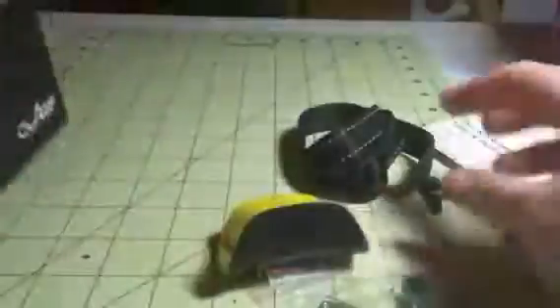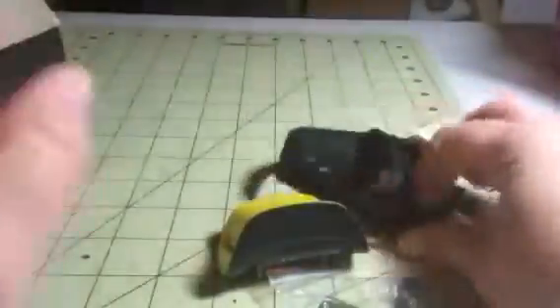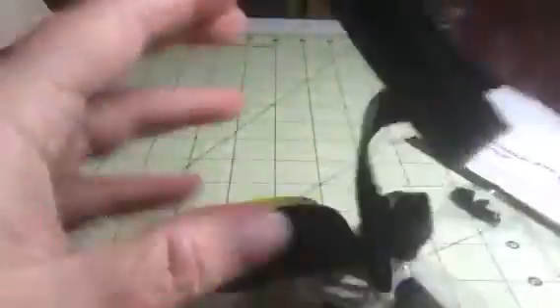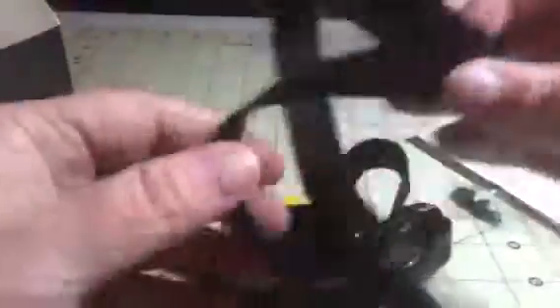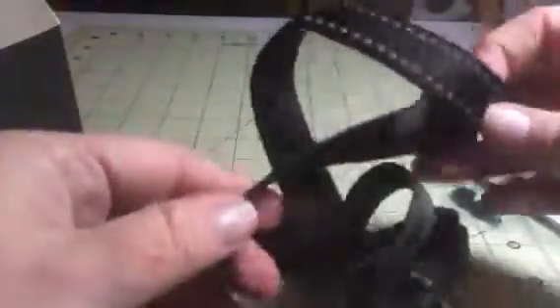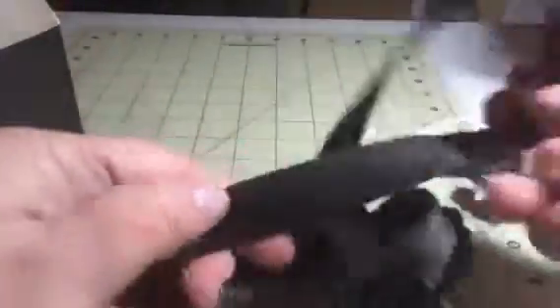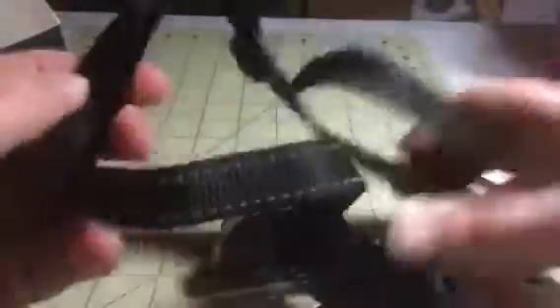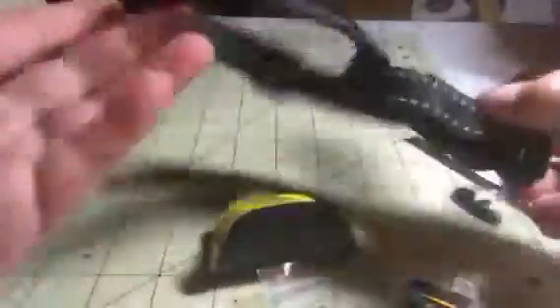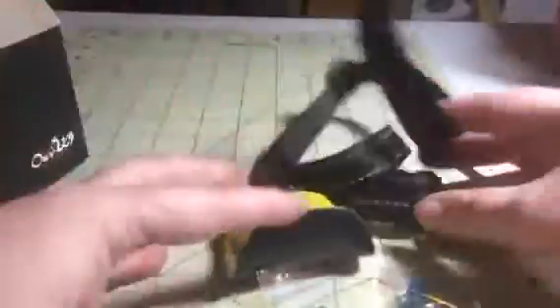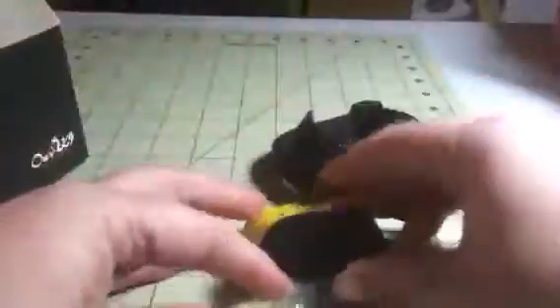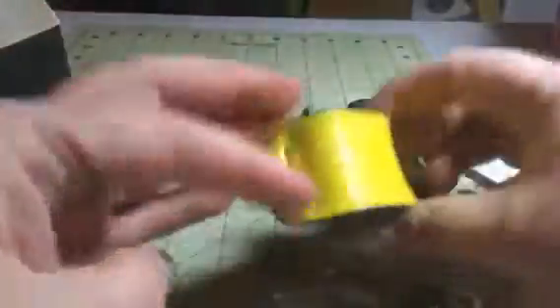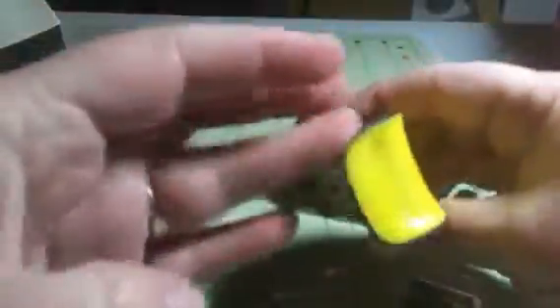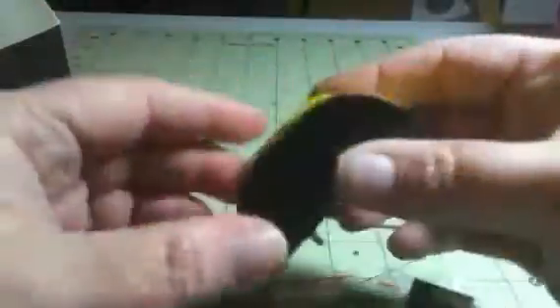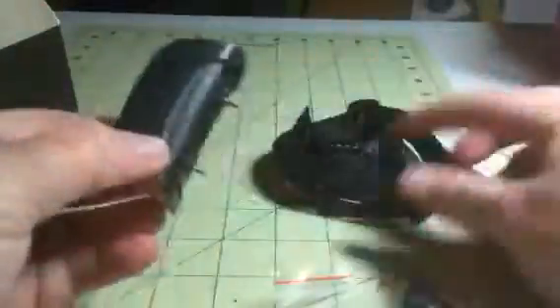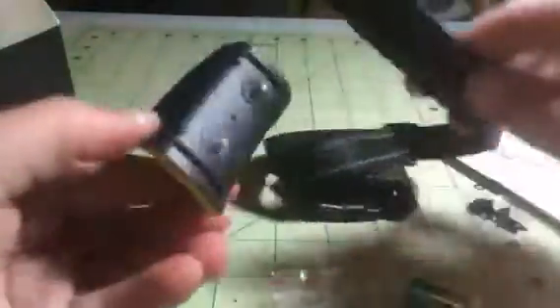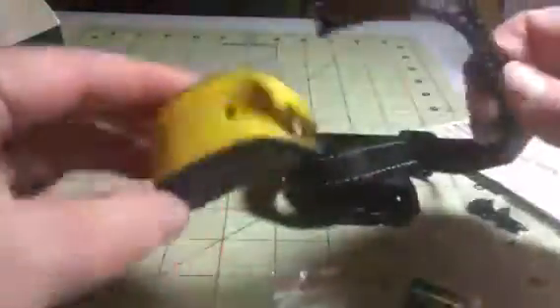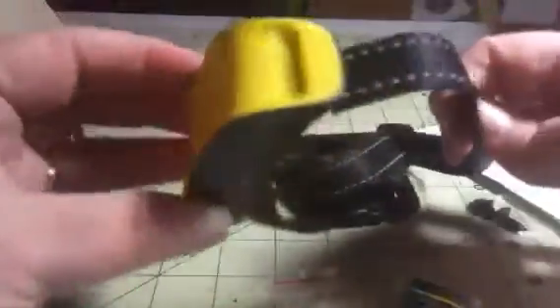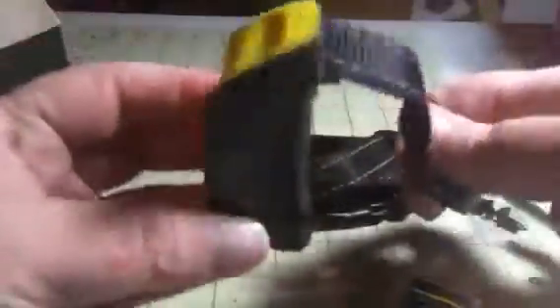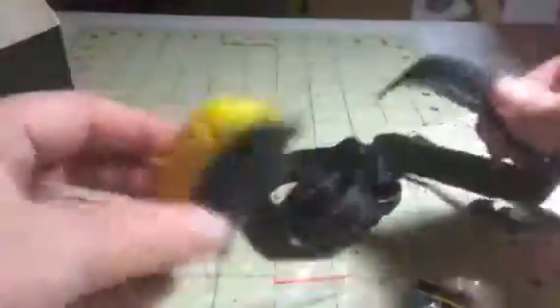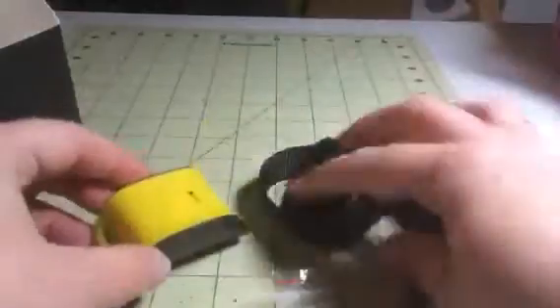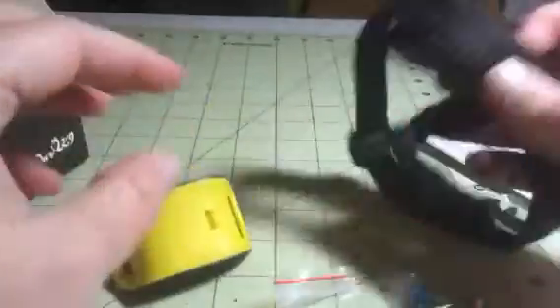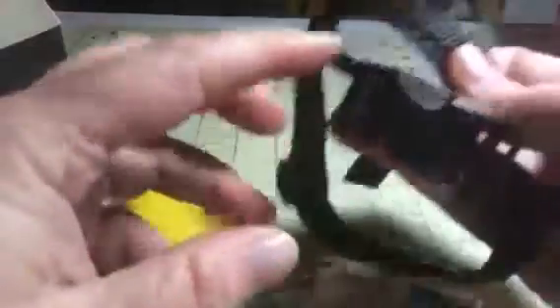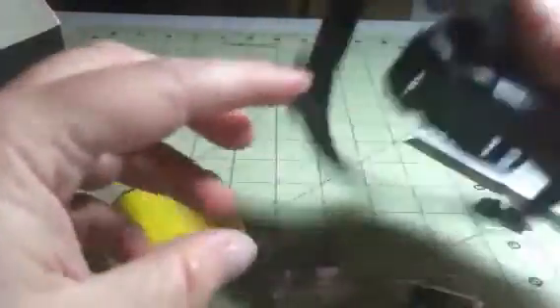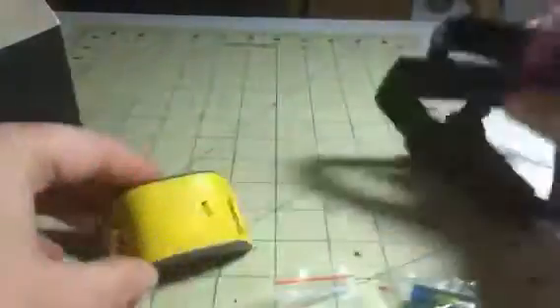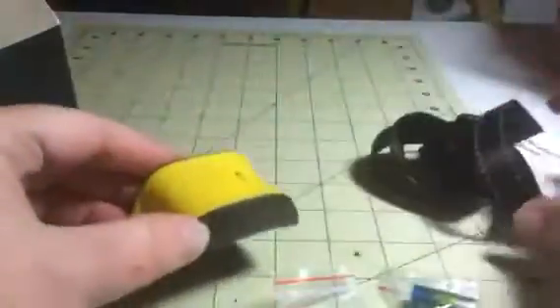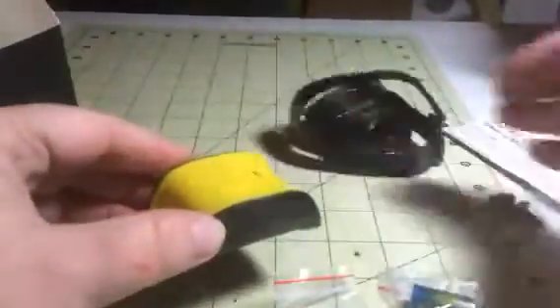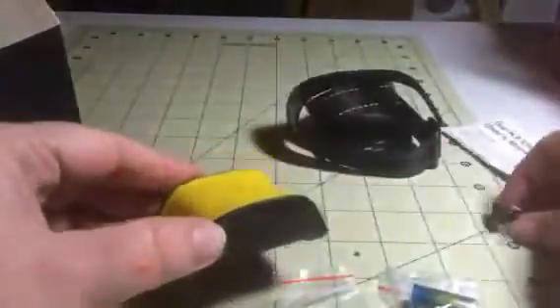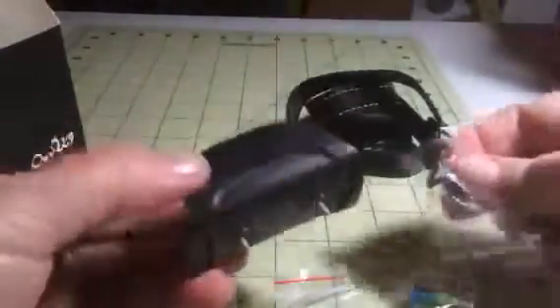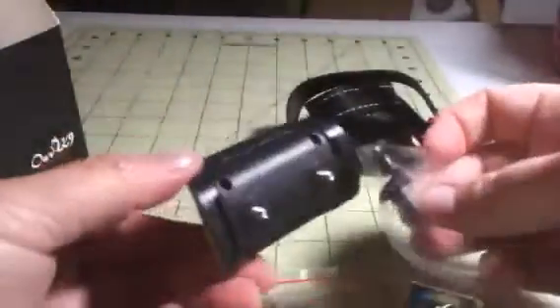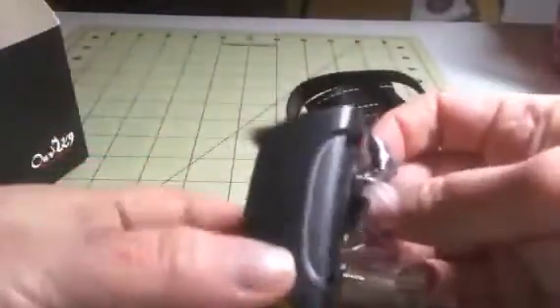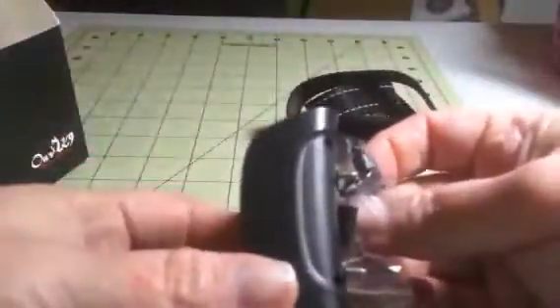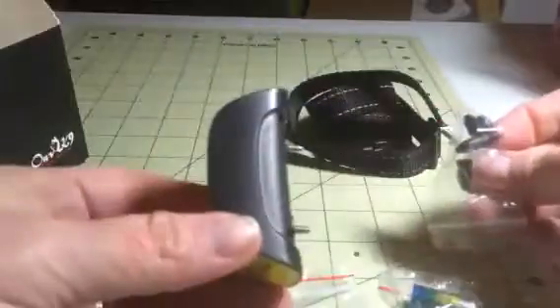You get a collar here that you can connect the lead on, and you just lace it through. This is adjustable, or you can use your own dog collar too. It has the leads that you put on here.